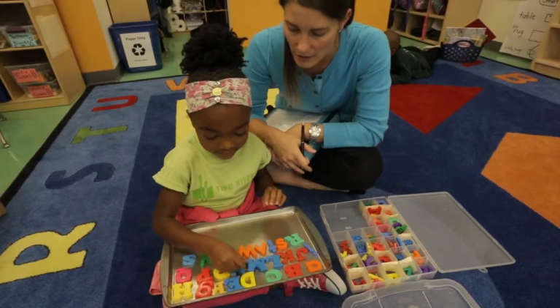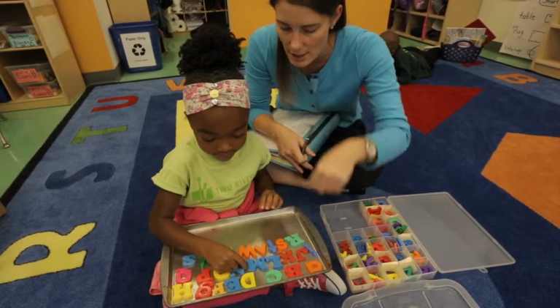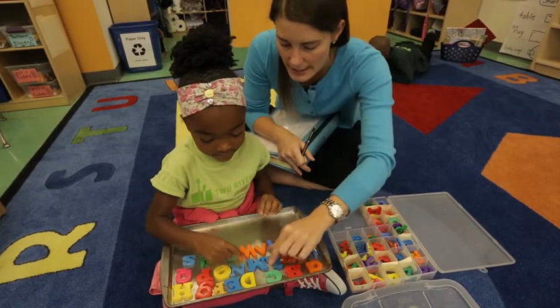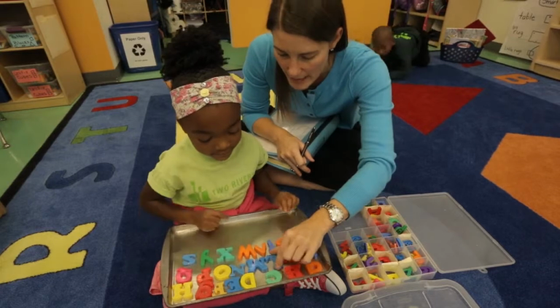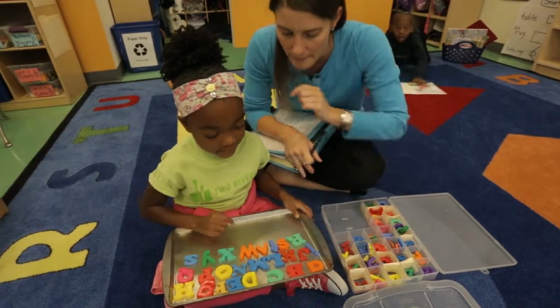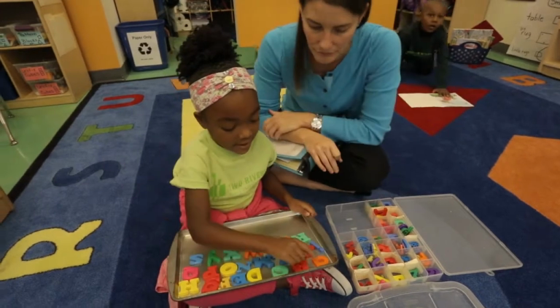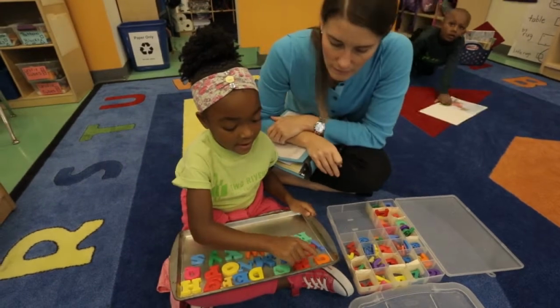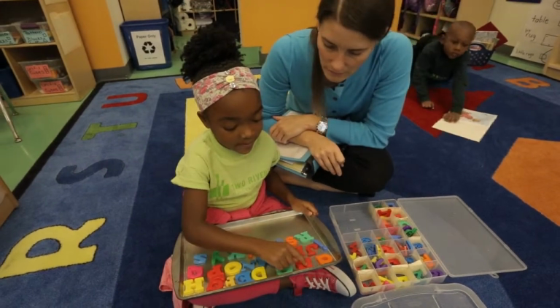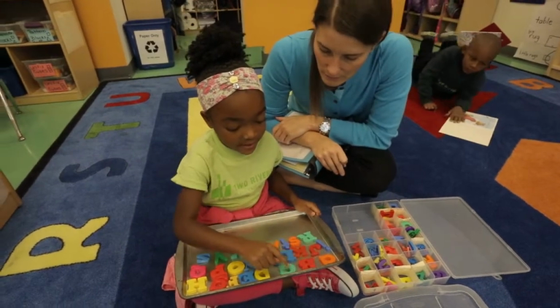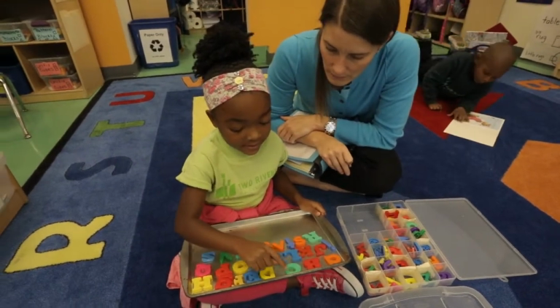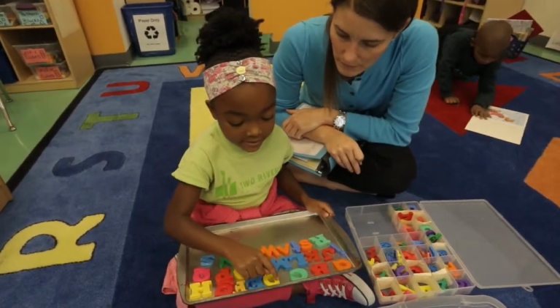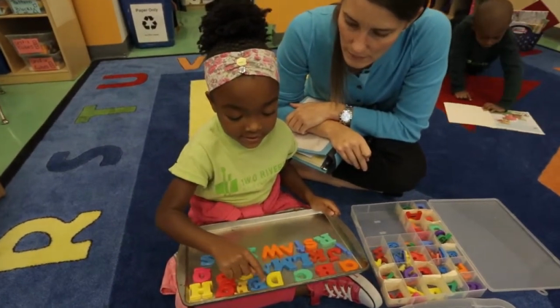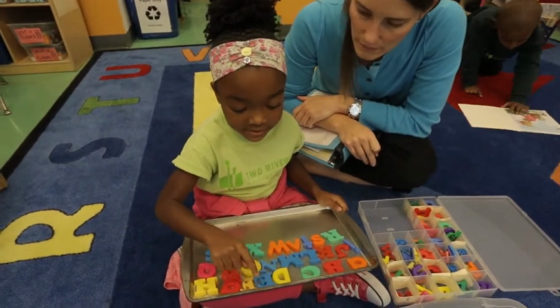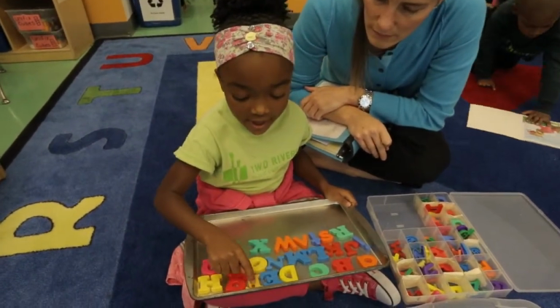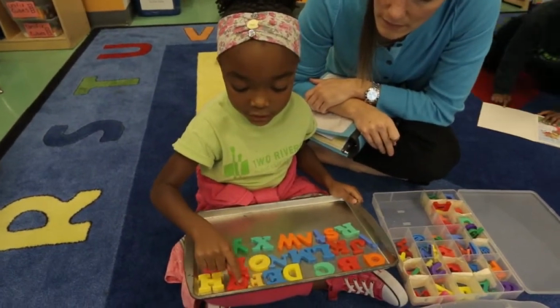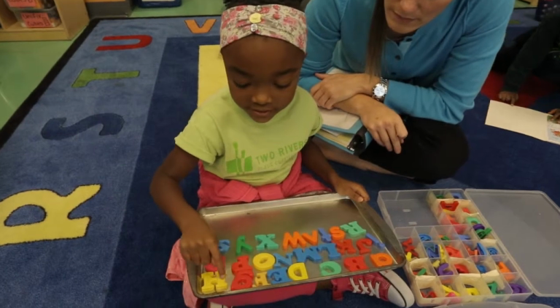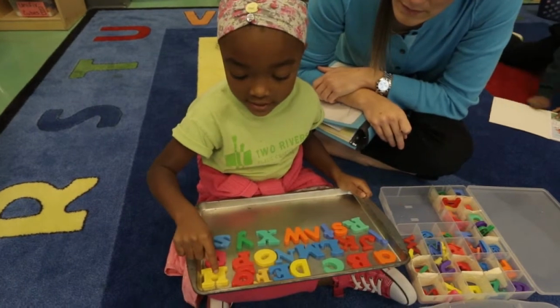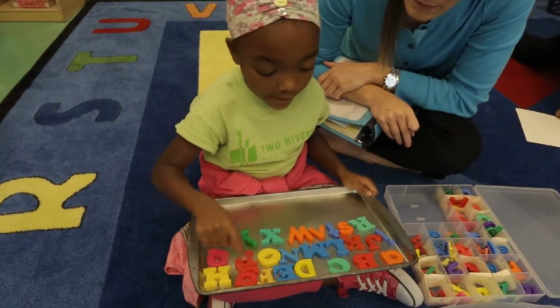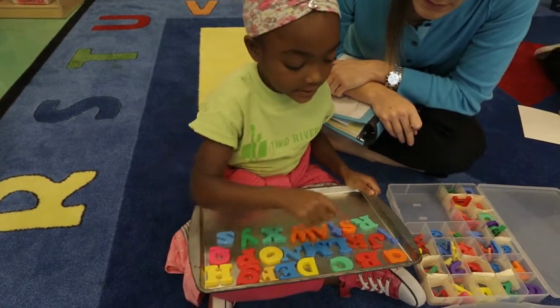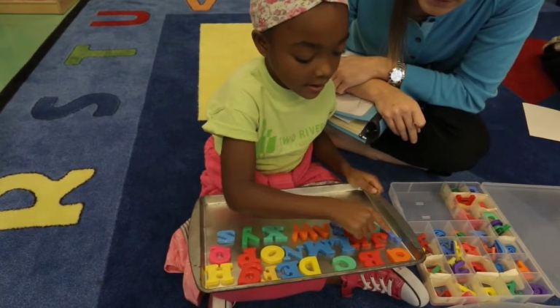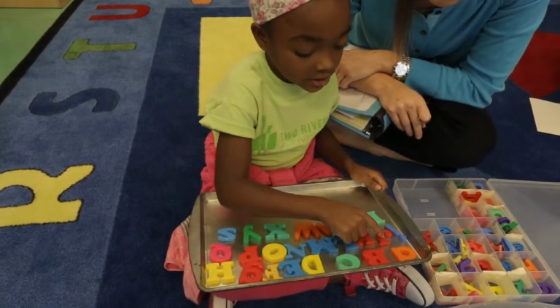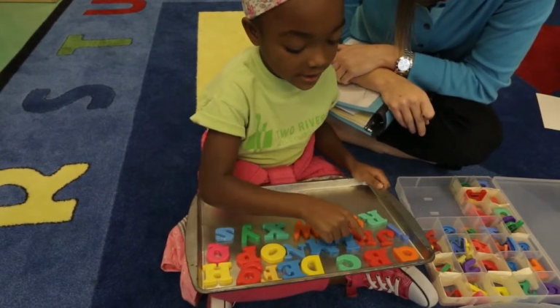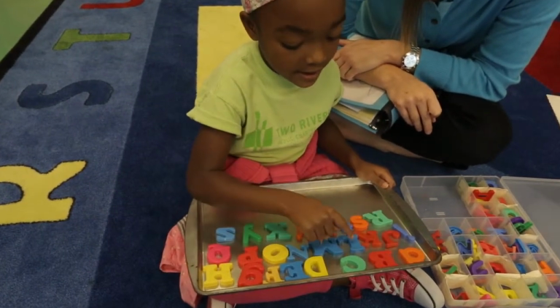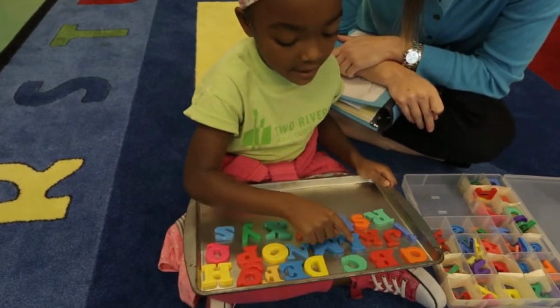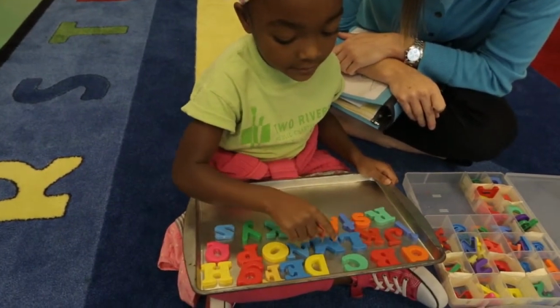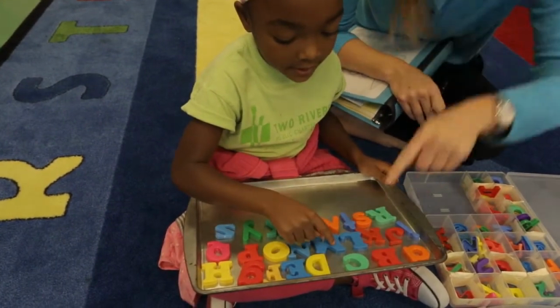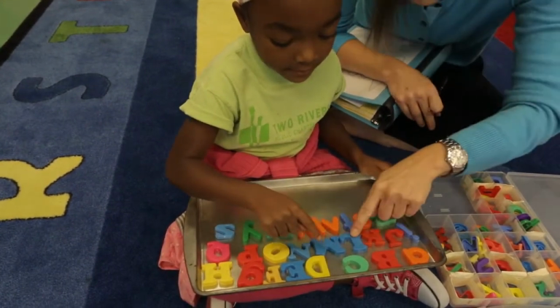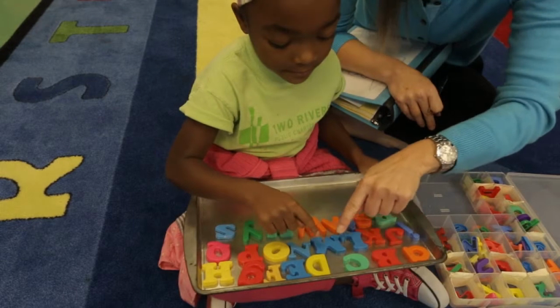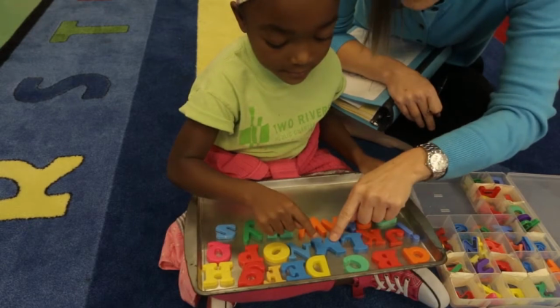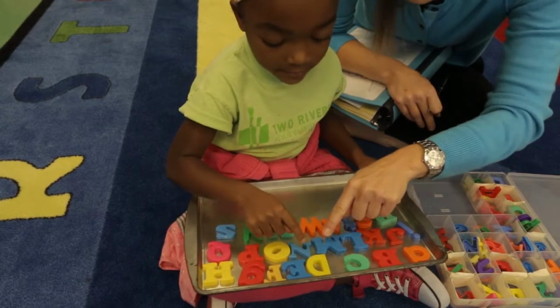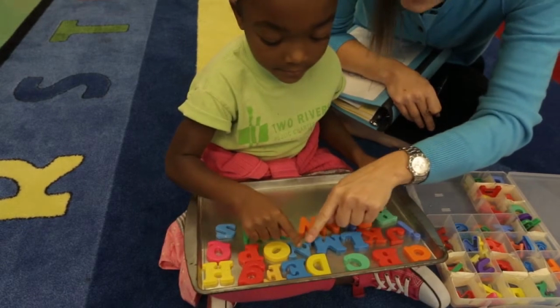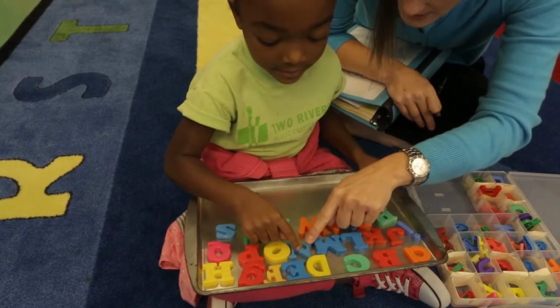Okay, let's start again and see if we have them all. A, B, C, D, E, F, G, H, I, J, K, L, M, N.